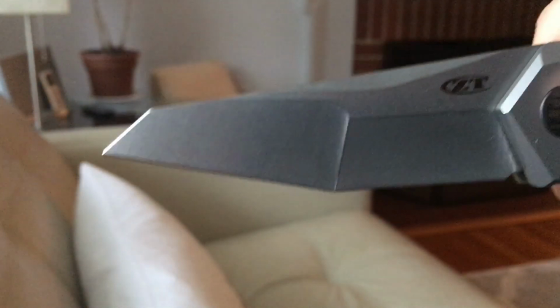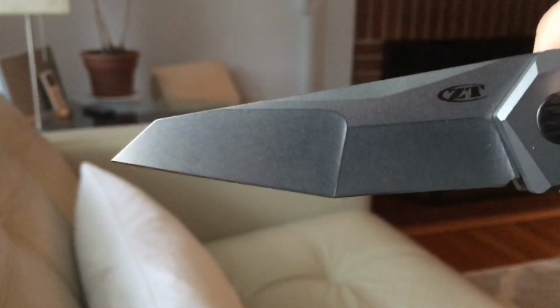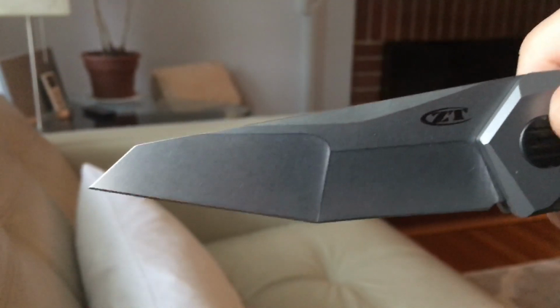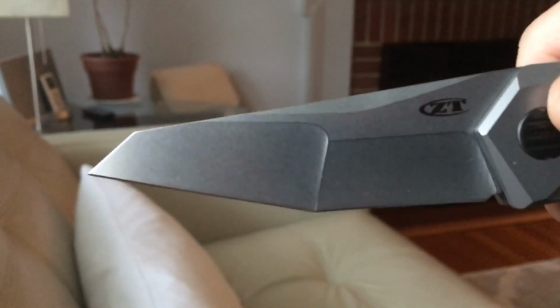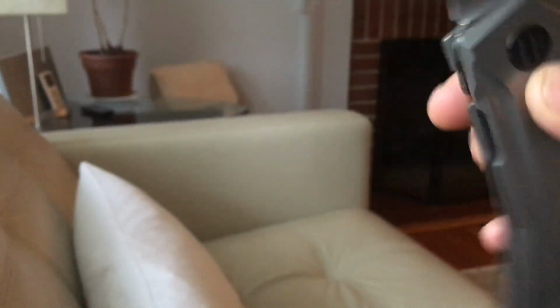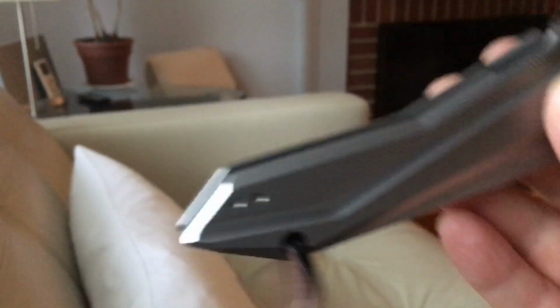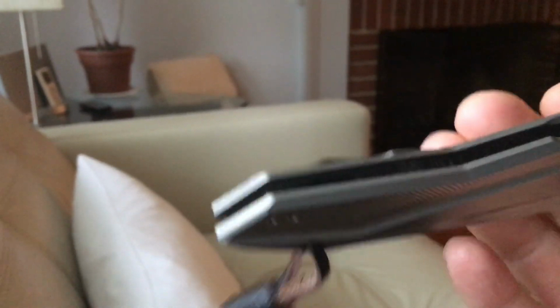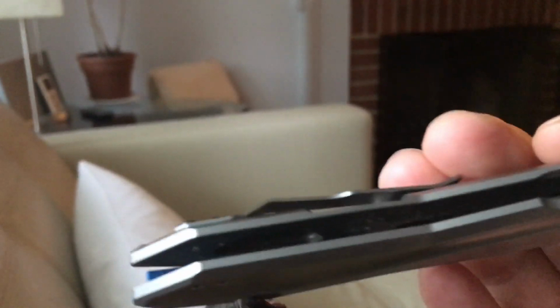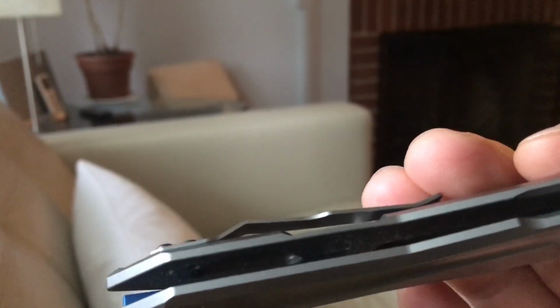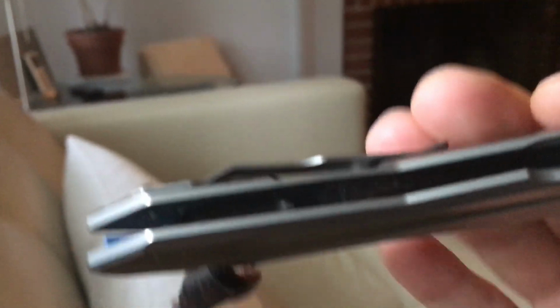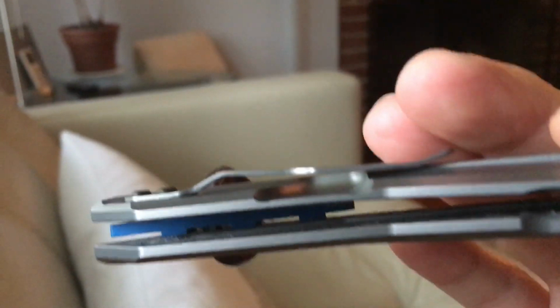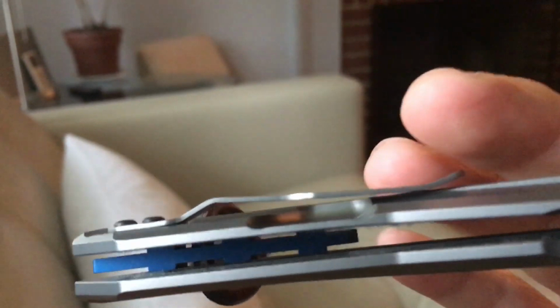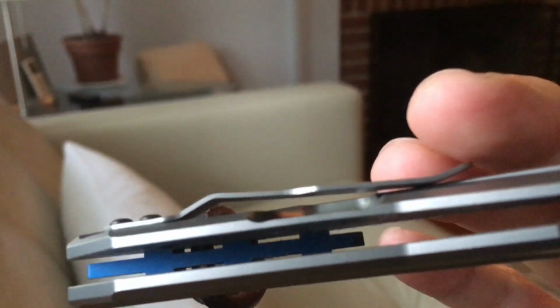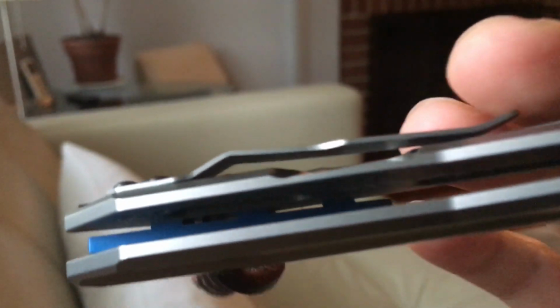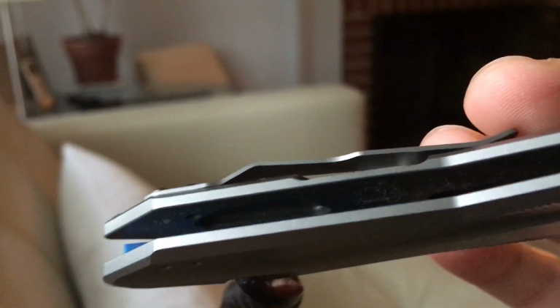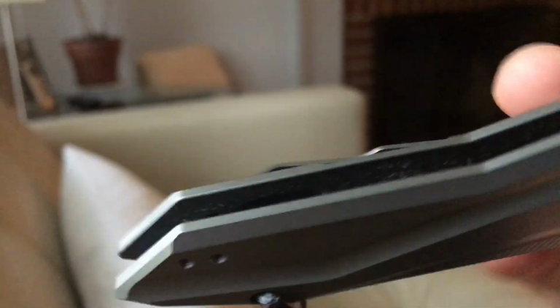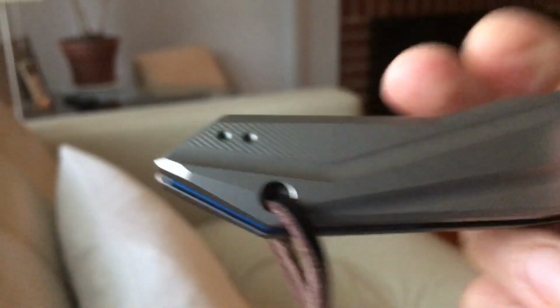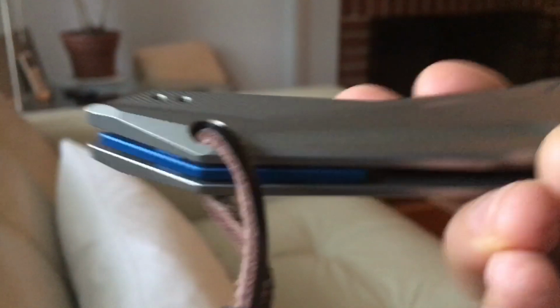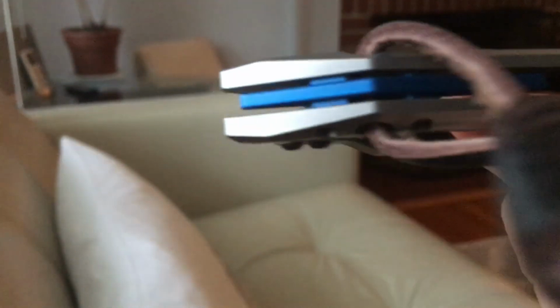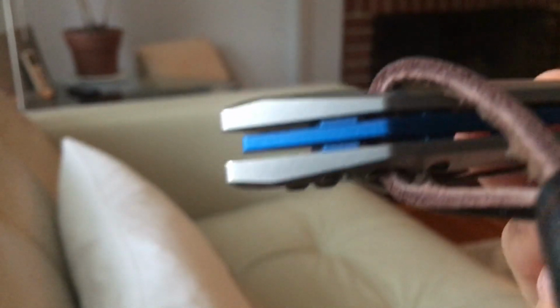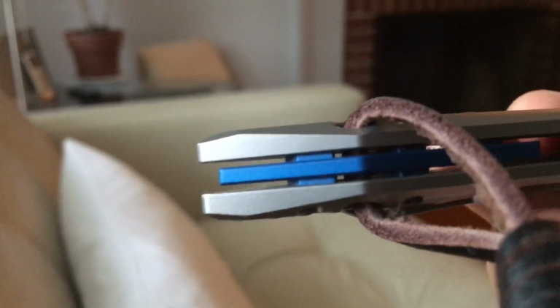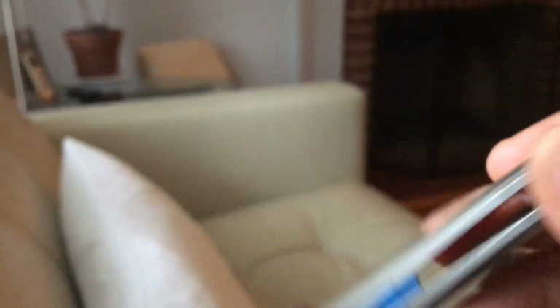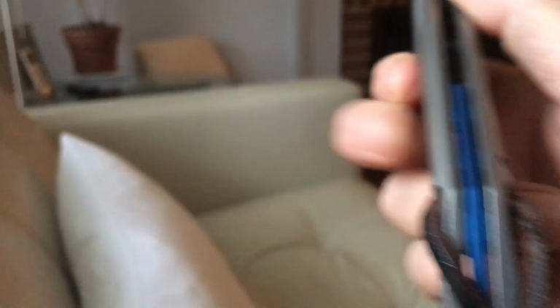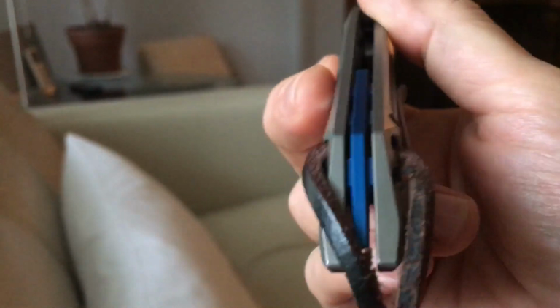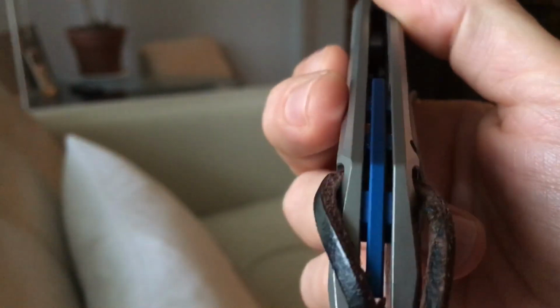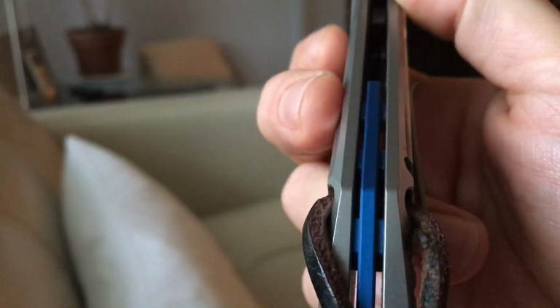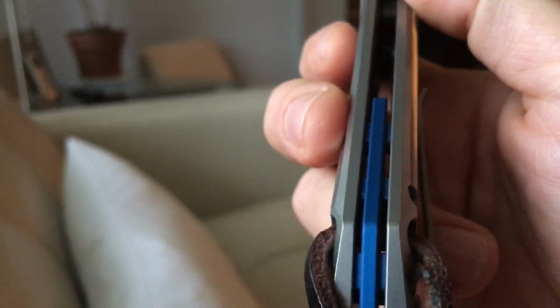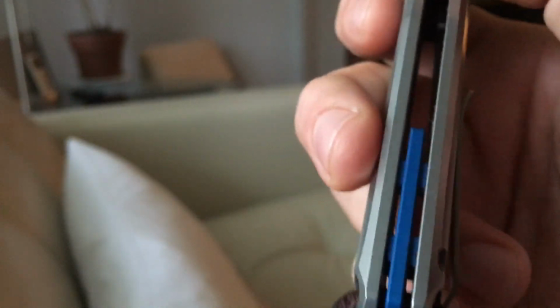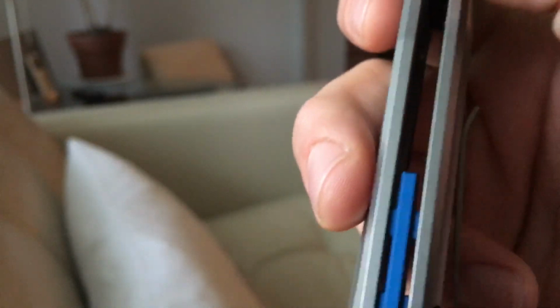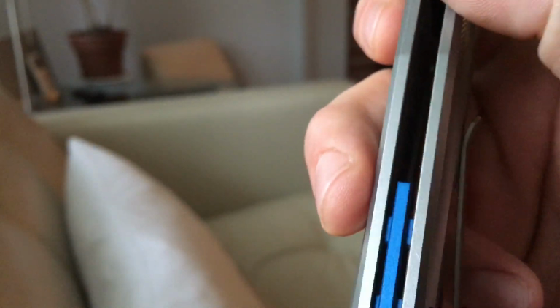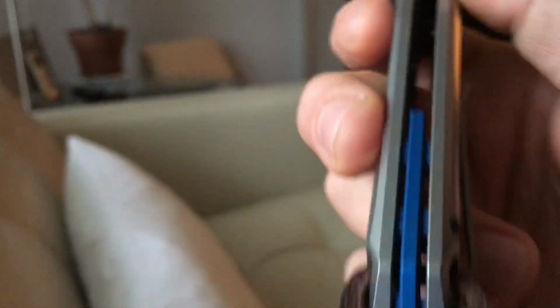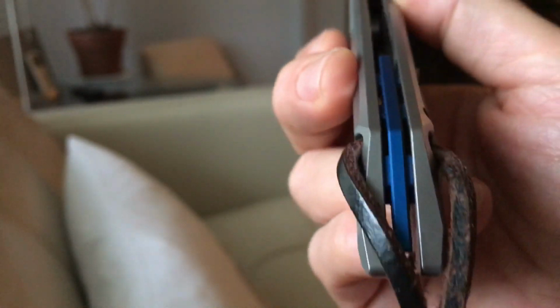That was completely my mistake — I was holding the blade in with my fingers. Smart. It's got that beautiful blue anodized backspacer.